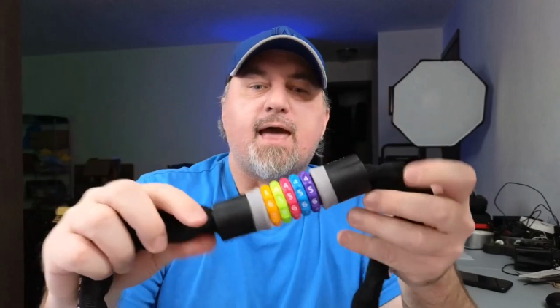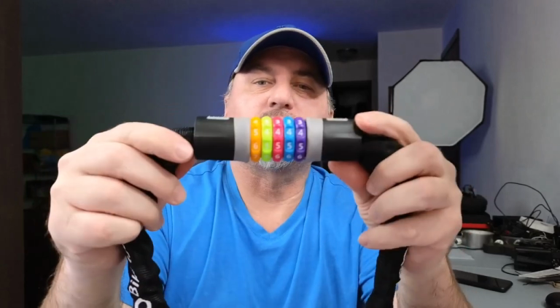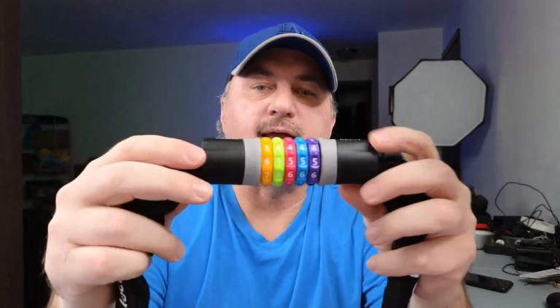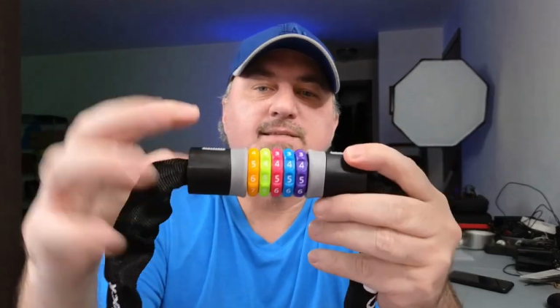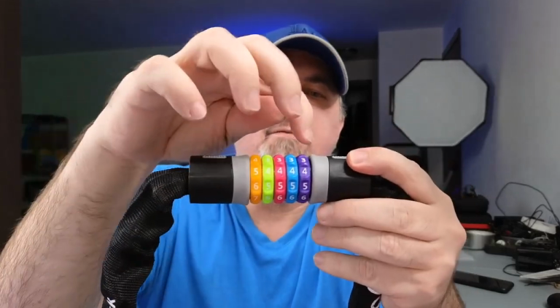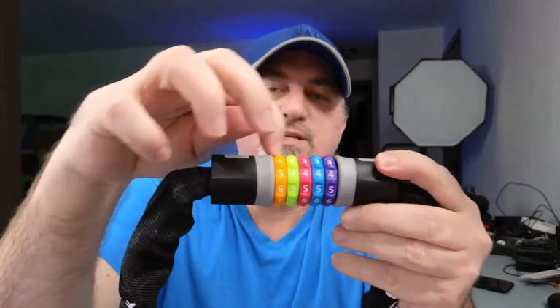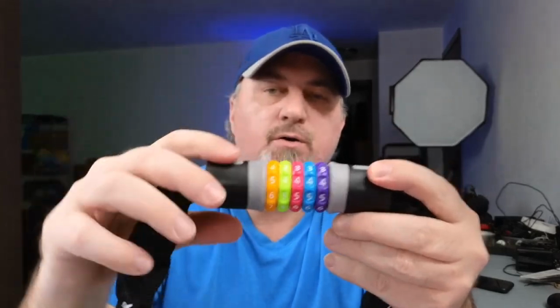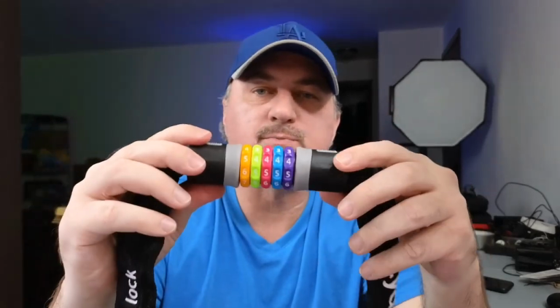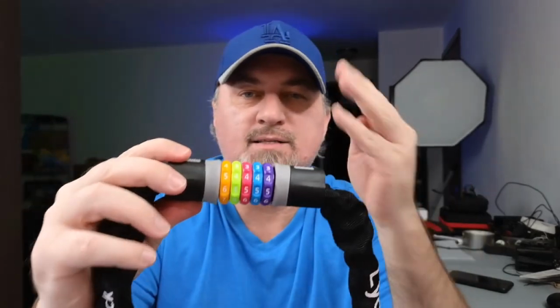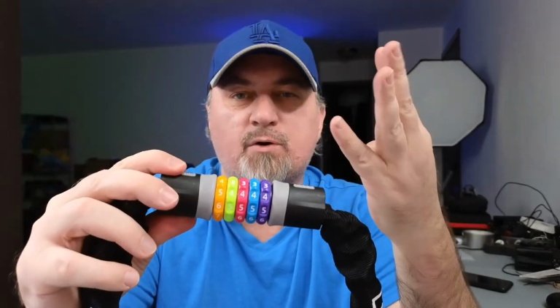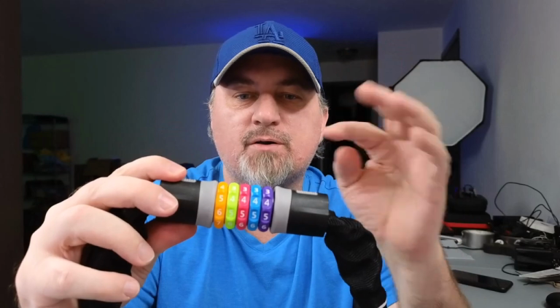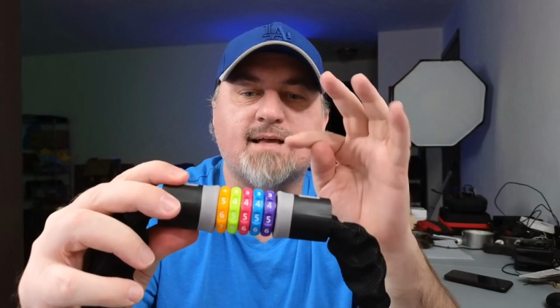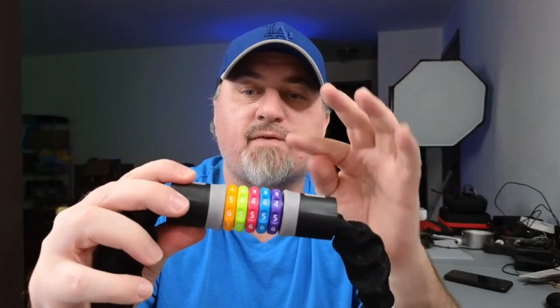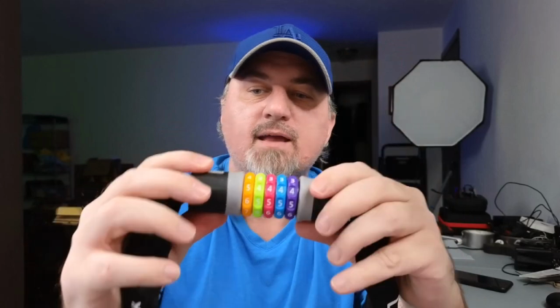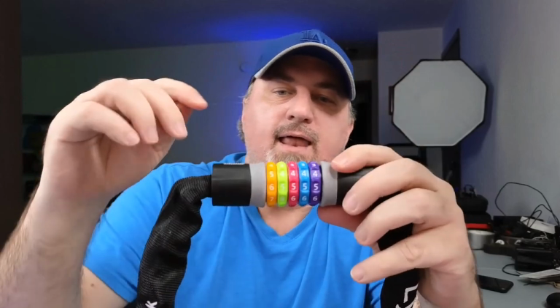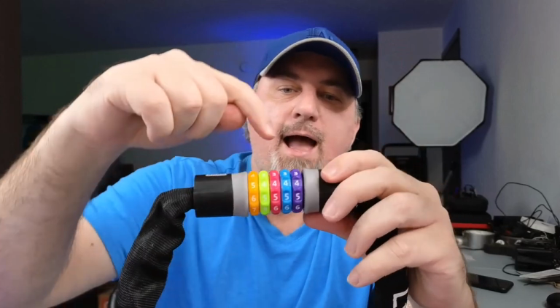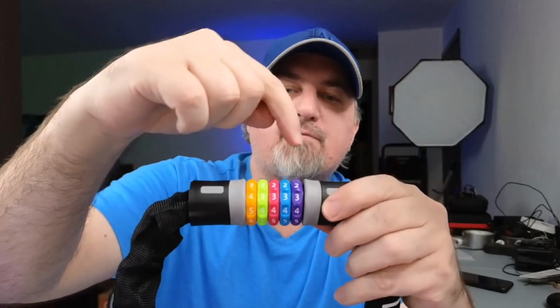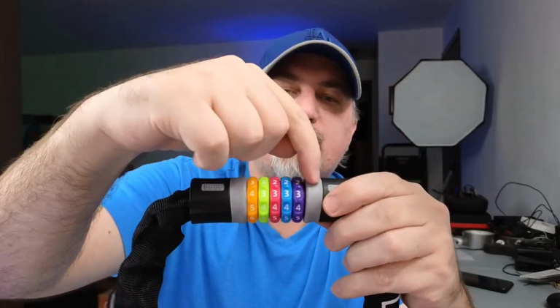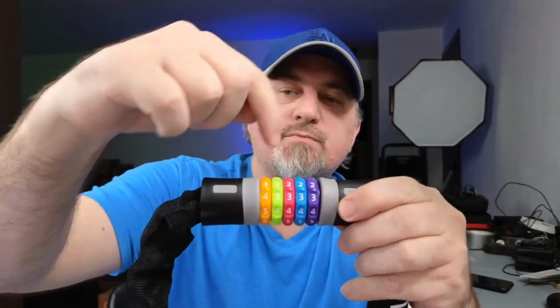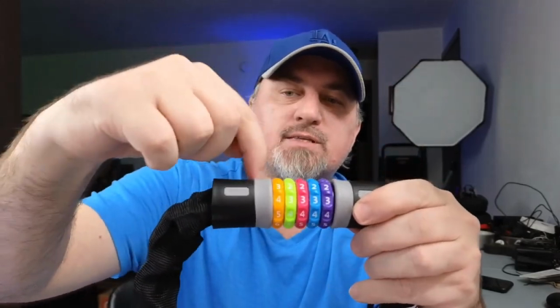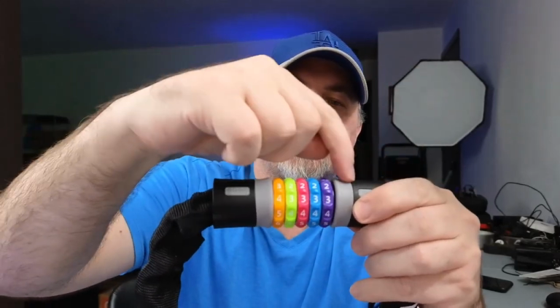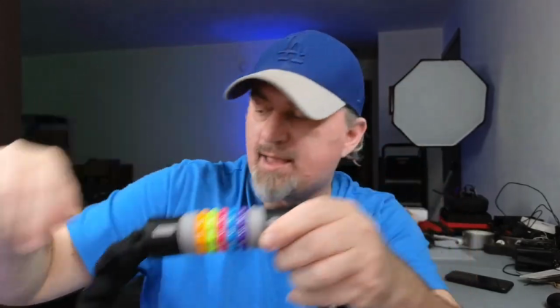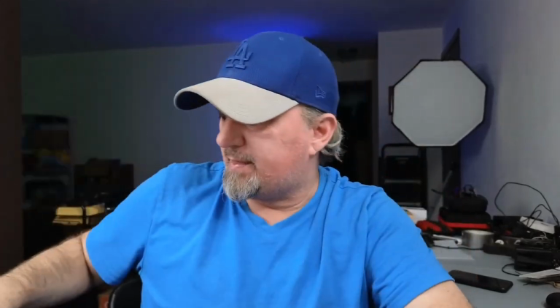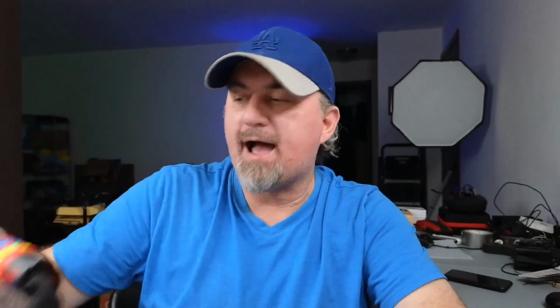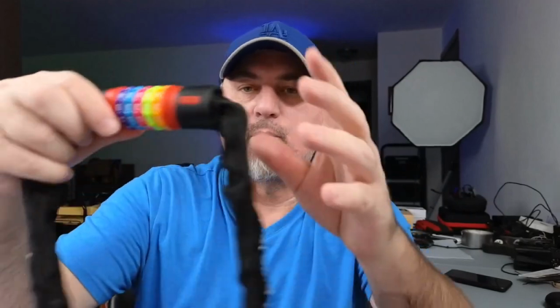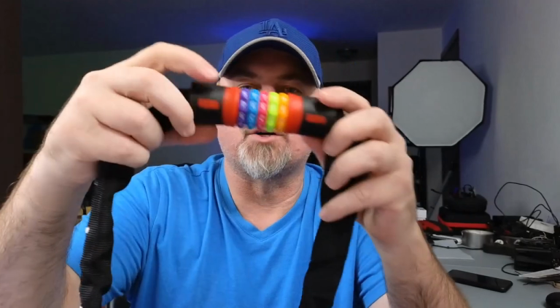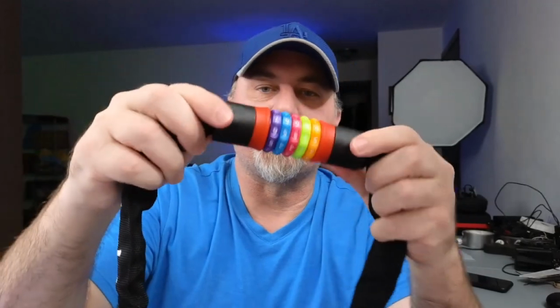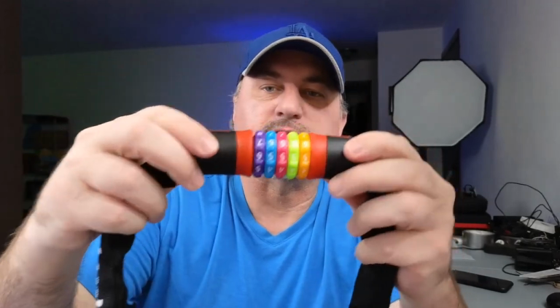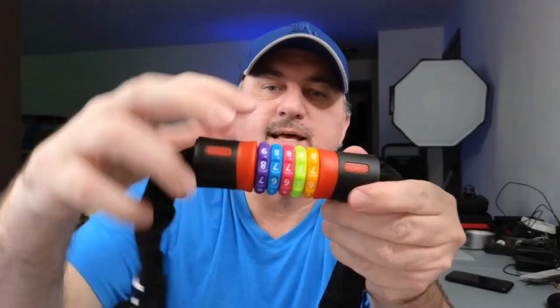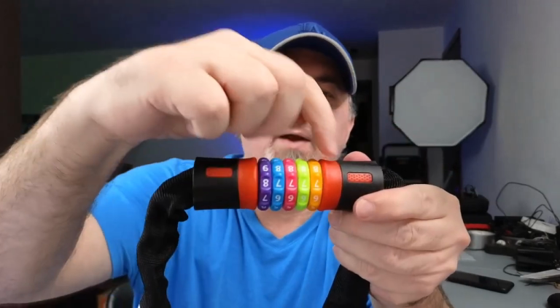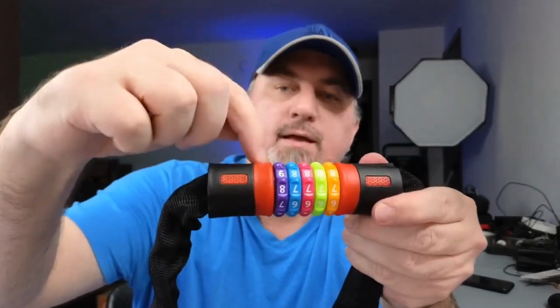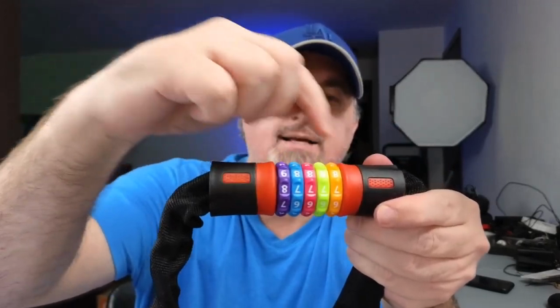It has a five-digit code. Now most bike locks have a four-digit code — this one has five. I happen to have the gray version, which you can see here, and then the red version right here, which has the red accents.